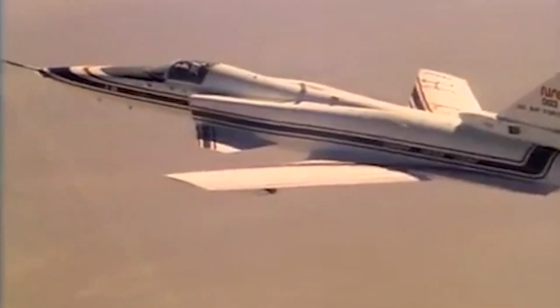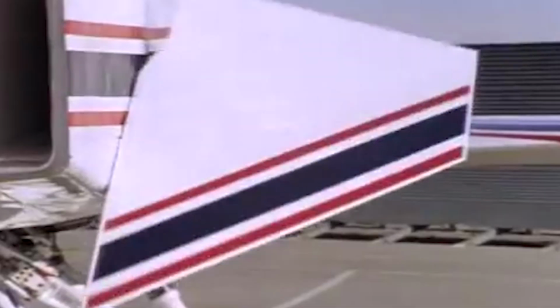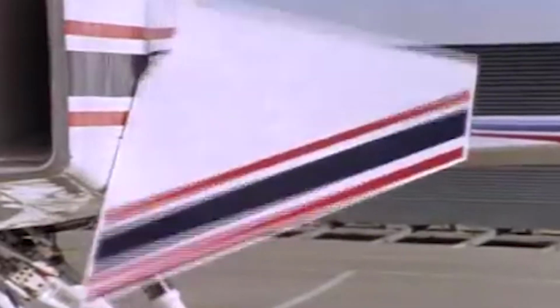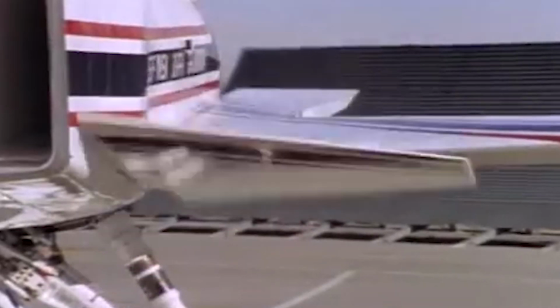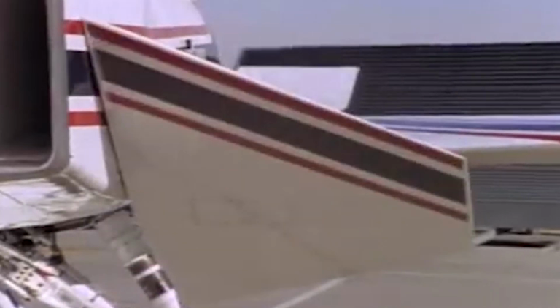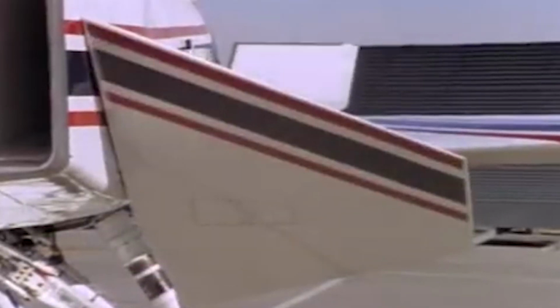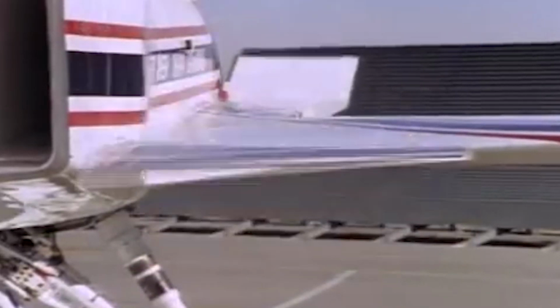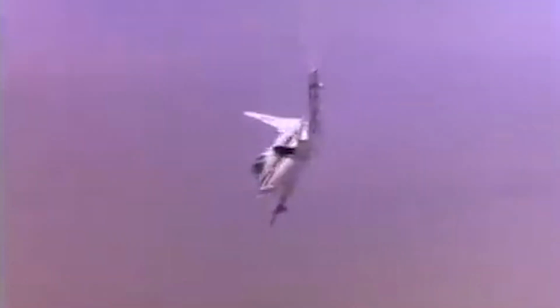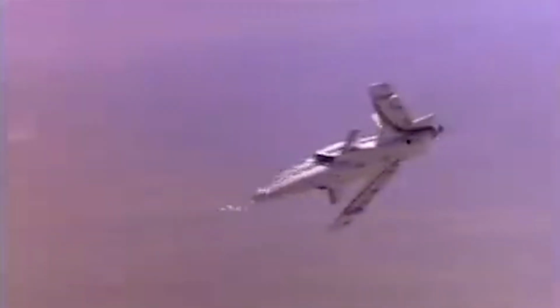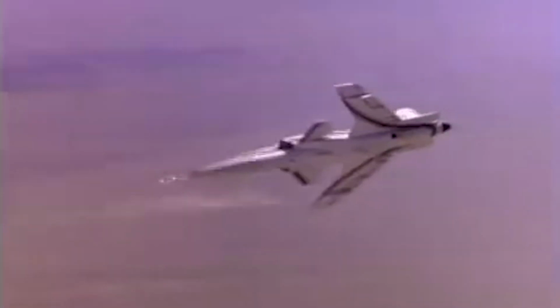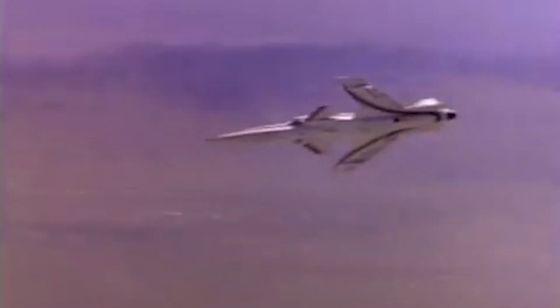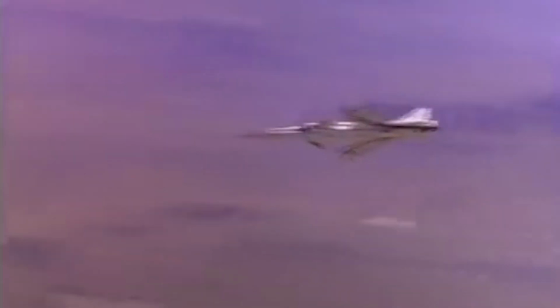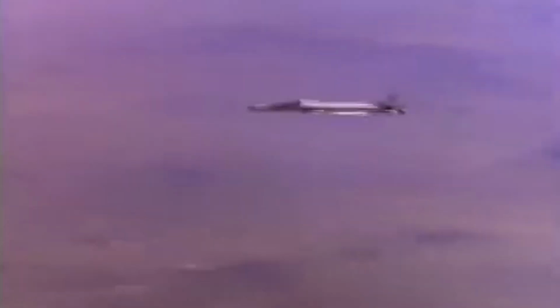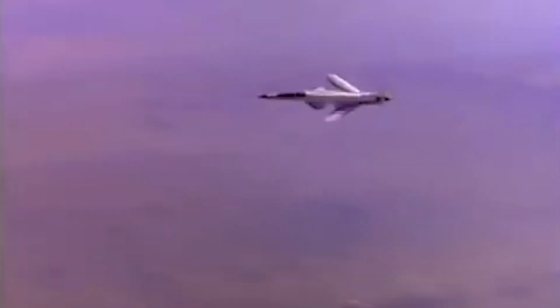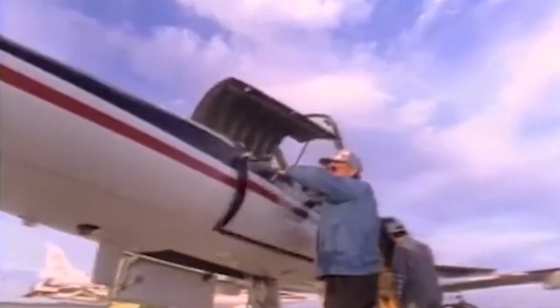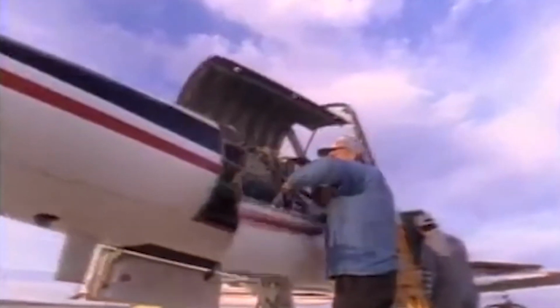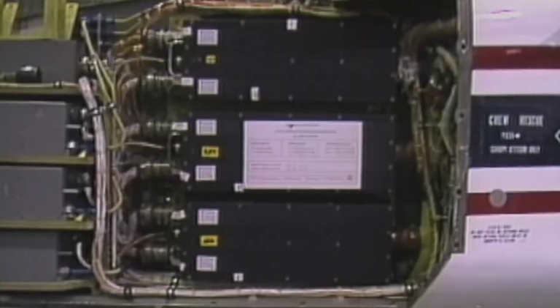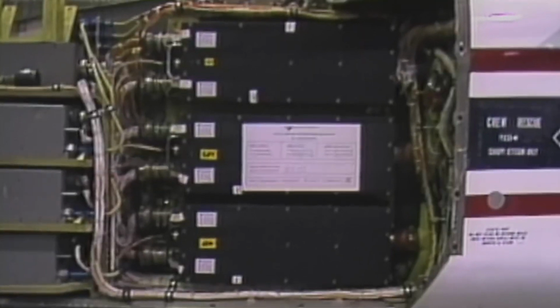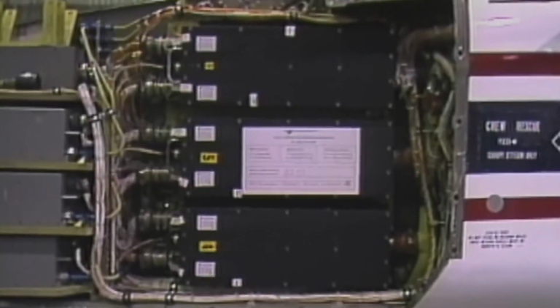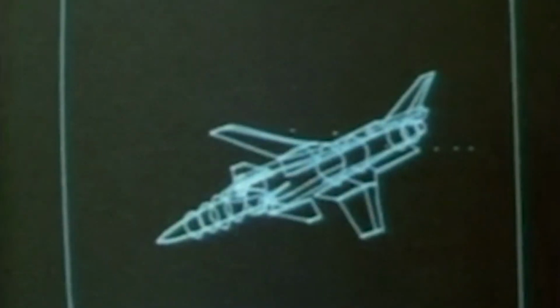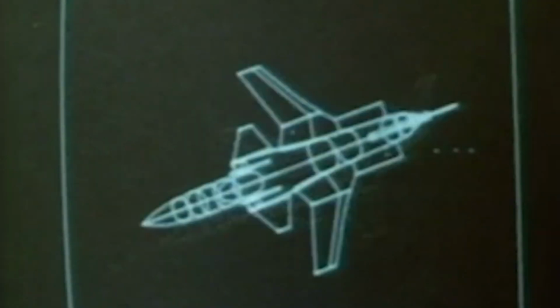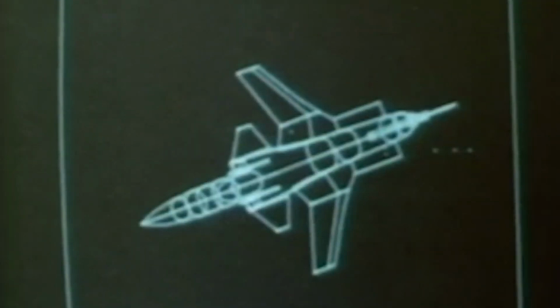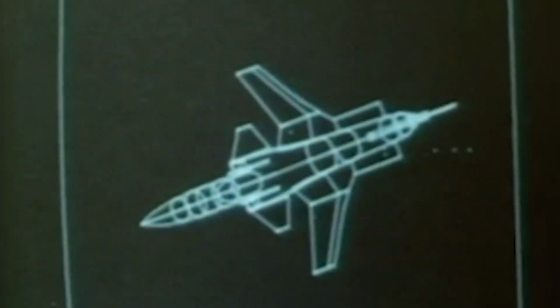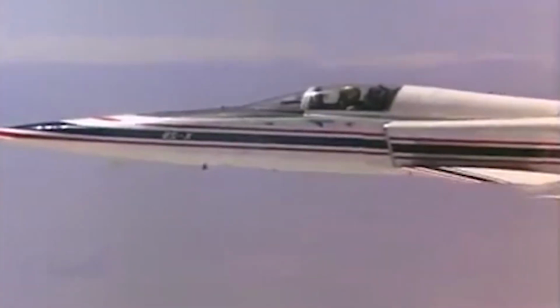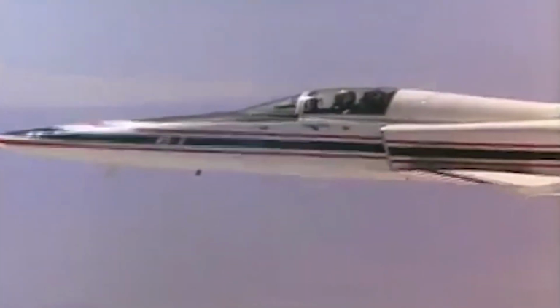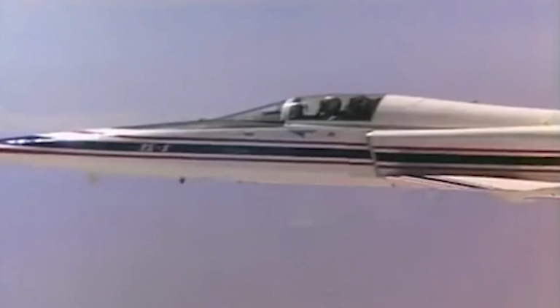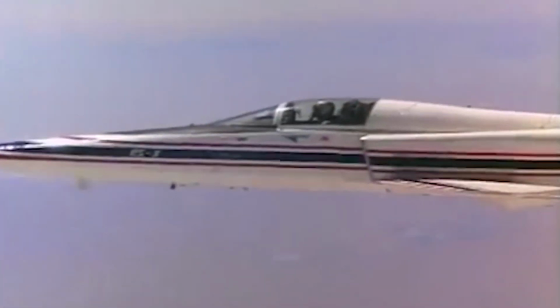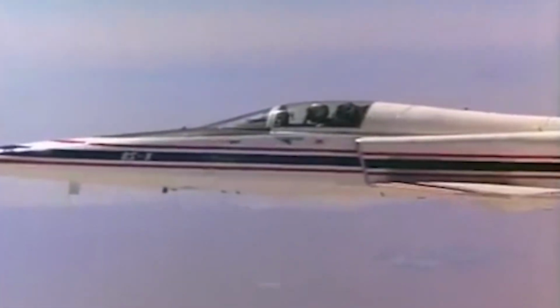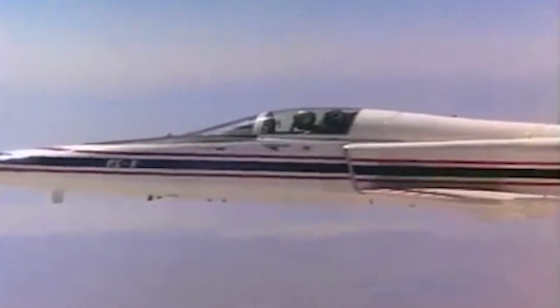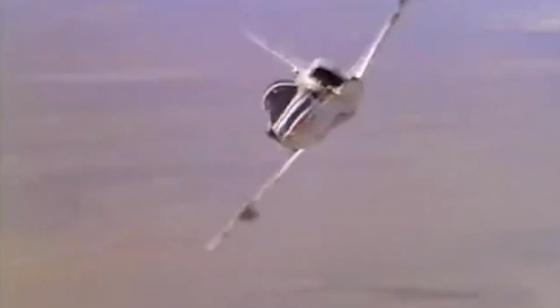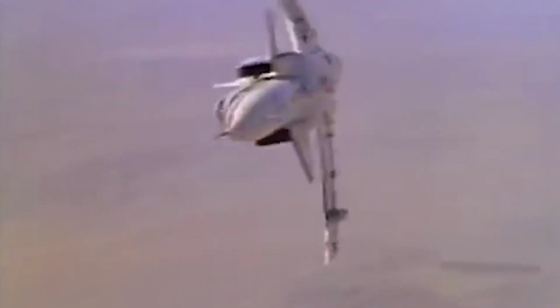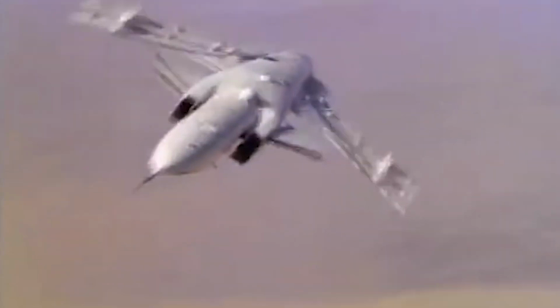With novel control surfaces, a top speed of Mach 1.8 and a flight computer that made 40 corrections every second, the X-29 personified the adage: turn and burn.